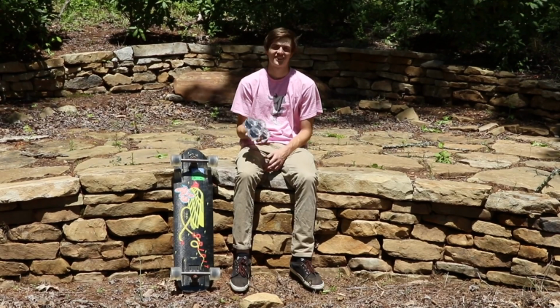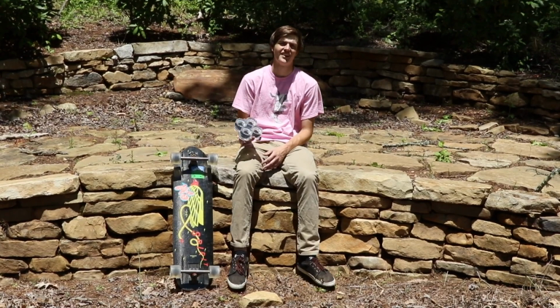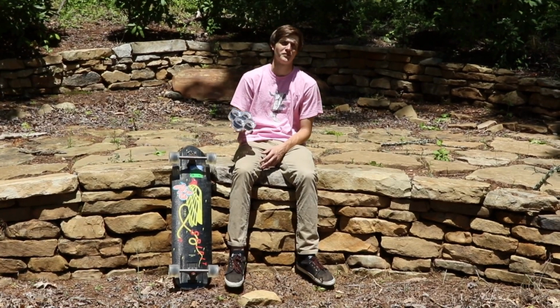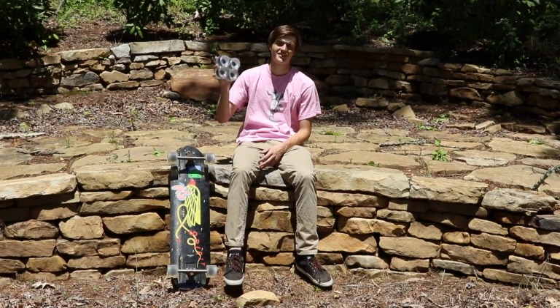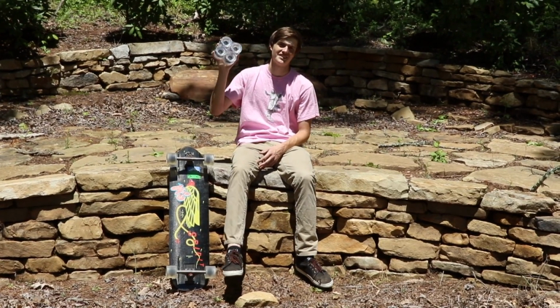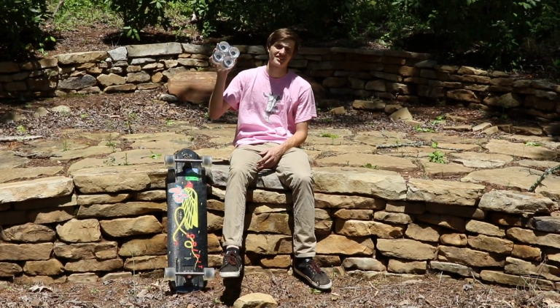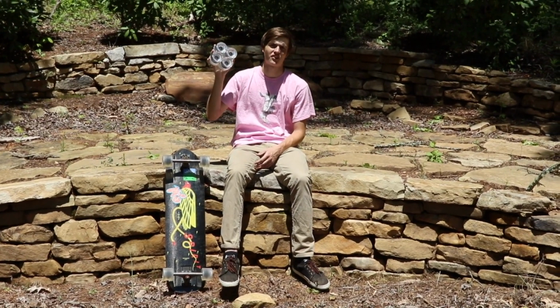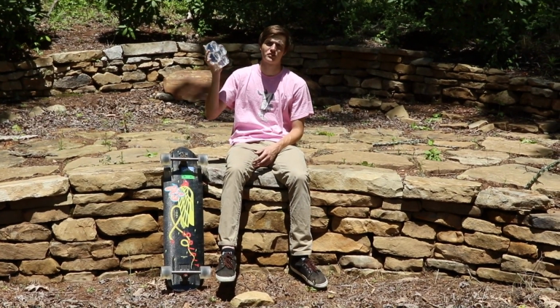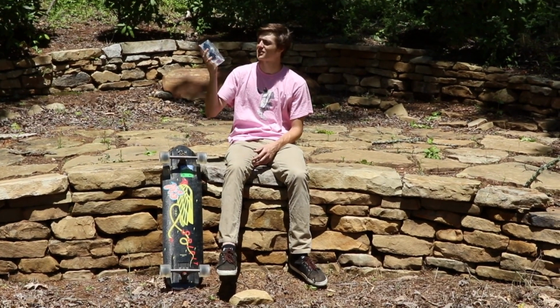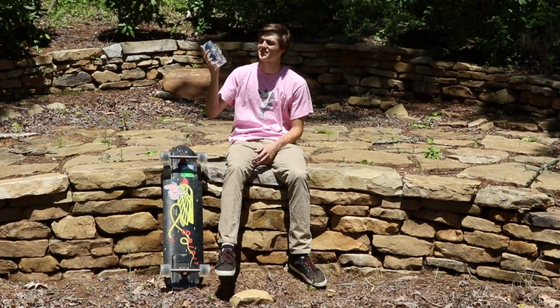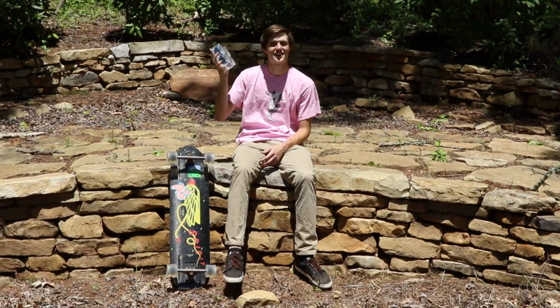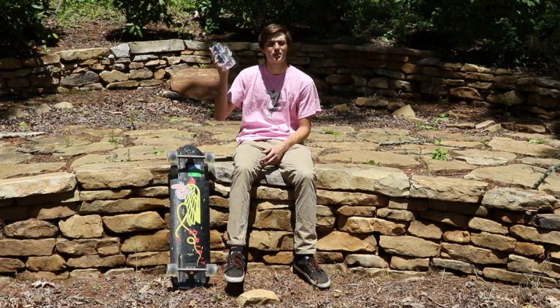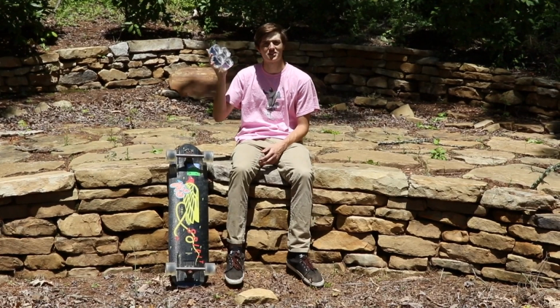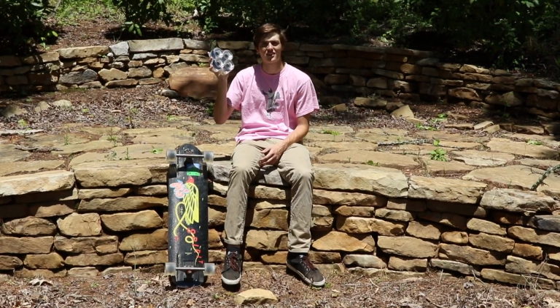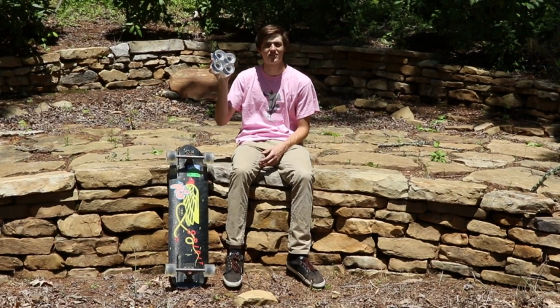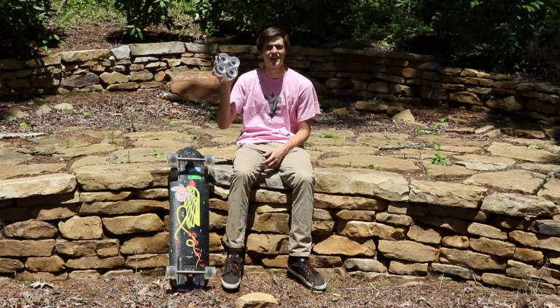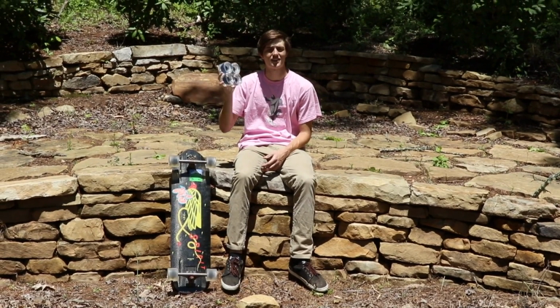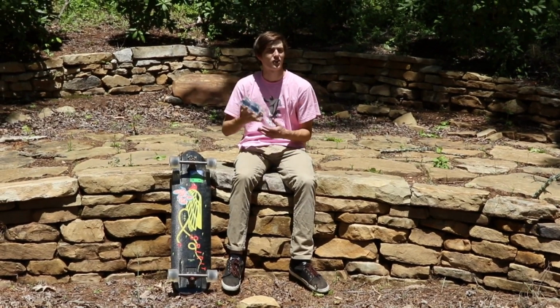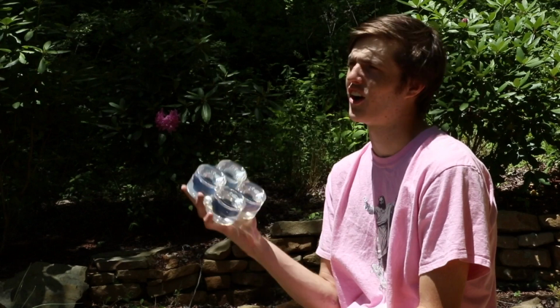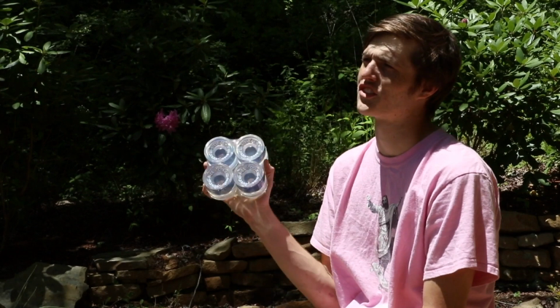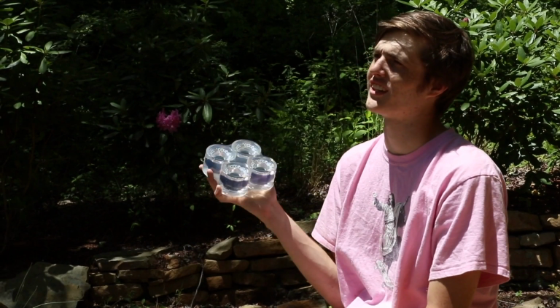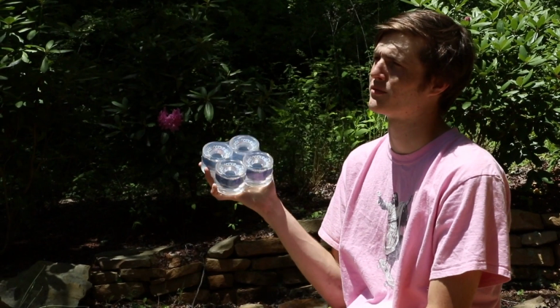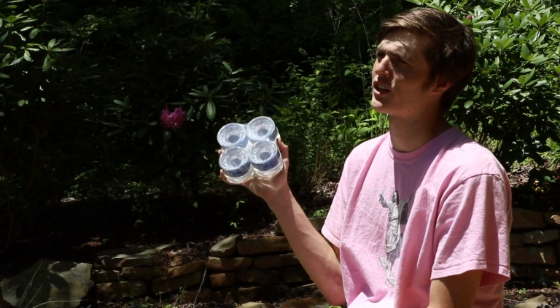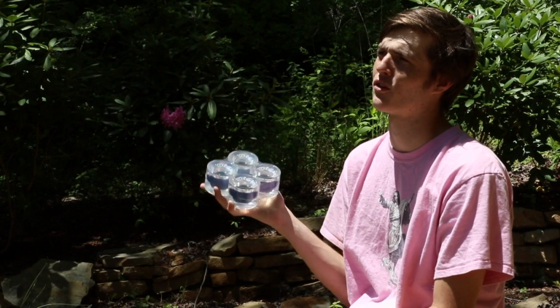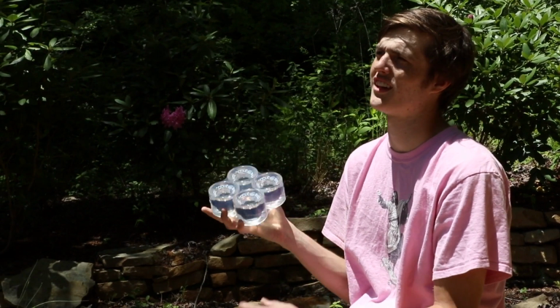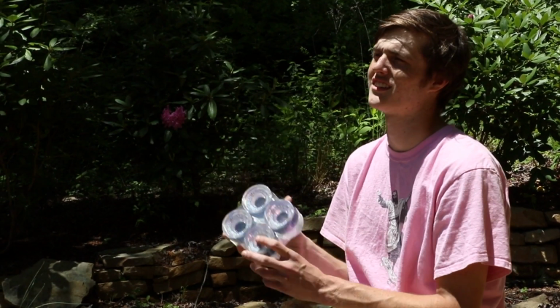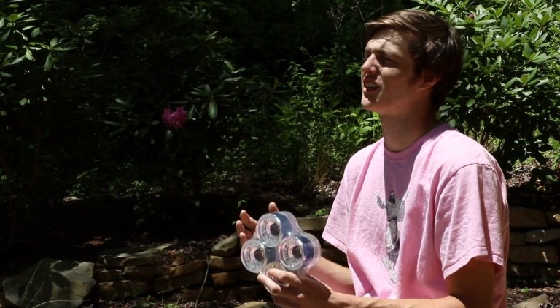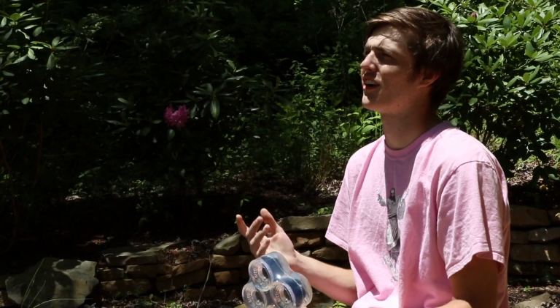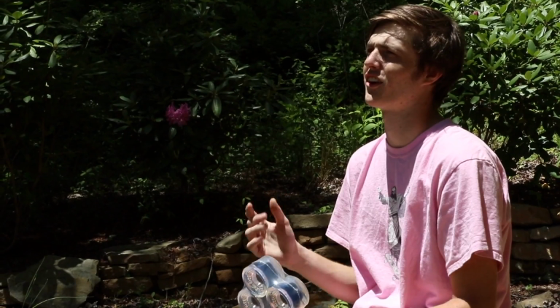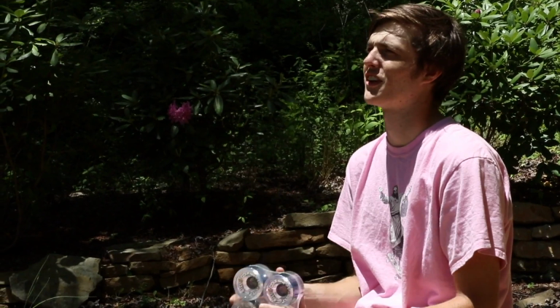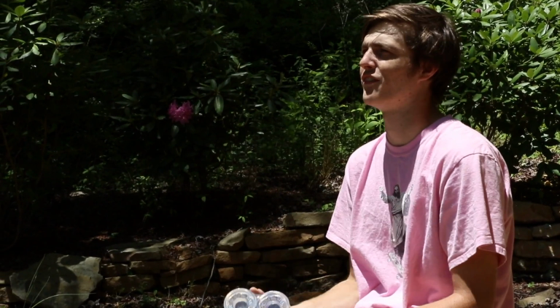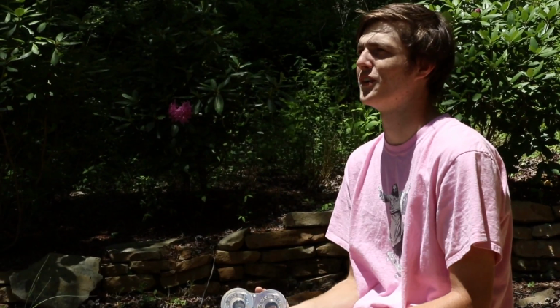Hey everybody, these are the Cloud Ride Cruisers. They're 69 millimeters tall and 78a. I'm gonna try to get them from fresh decor today to let you know how they are throughout the life of the wheel.